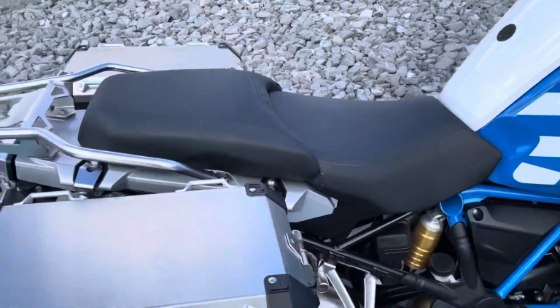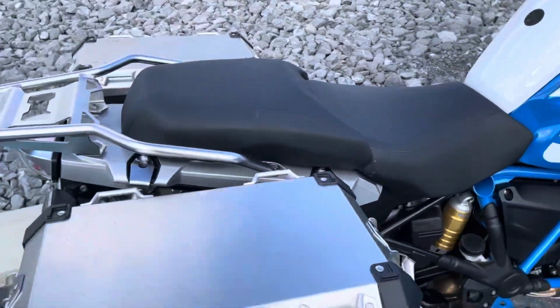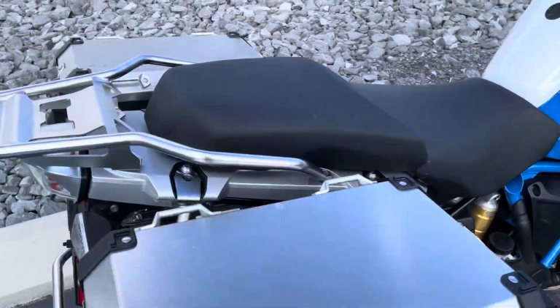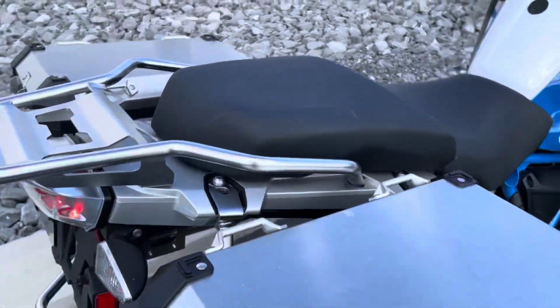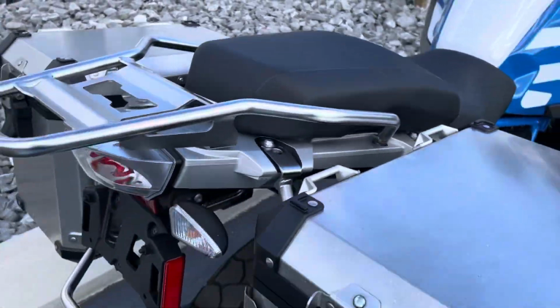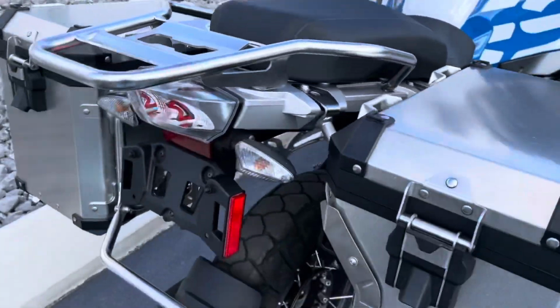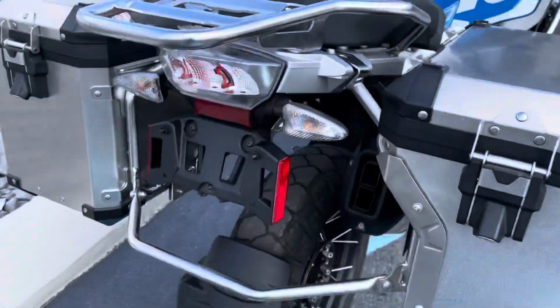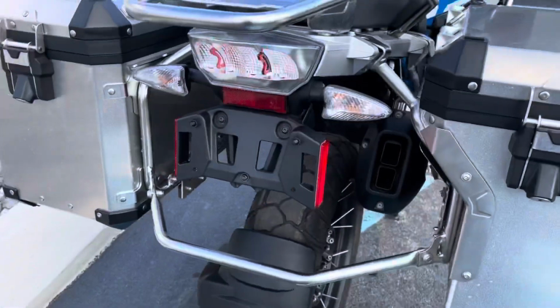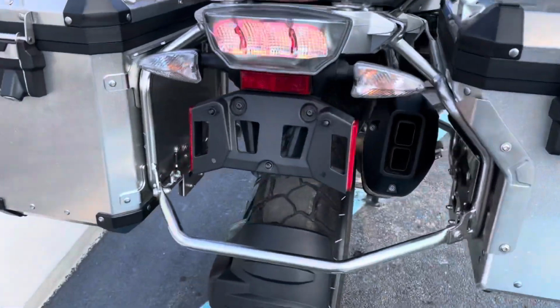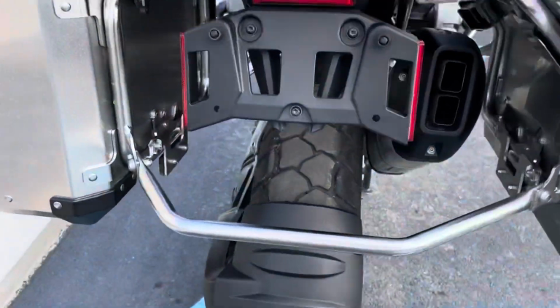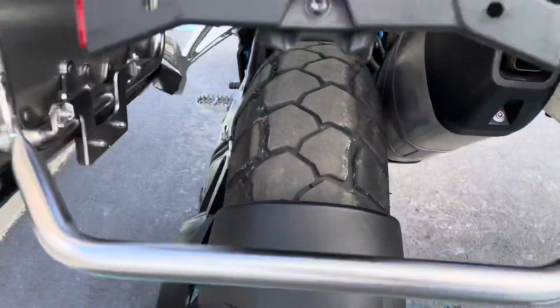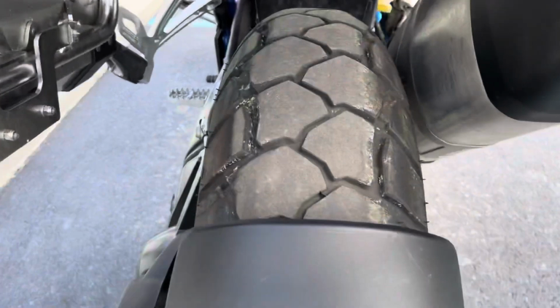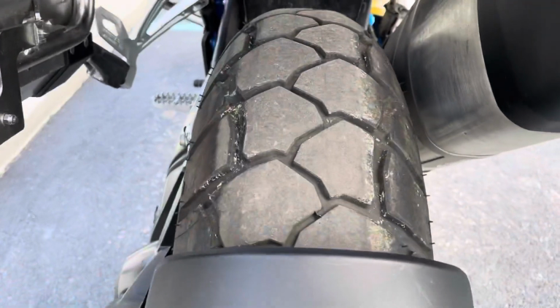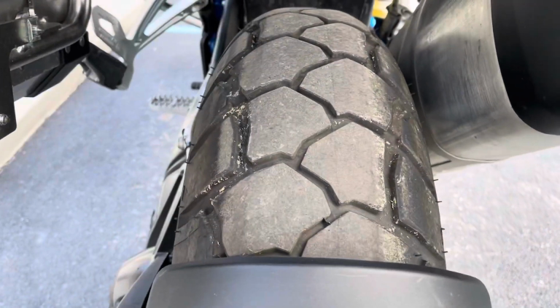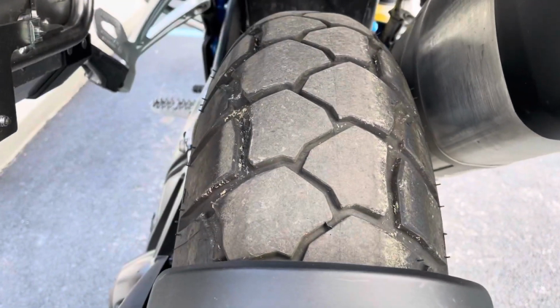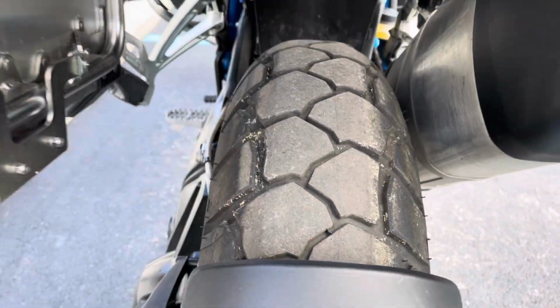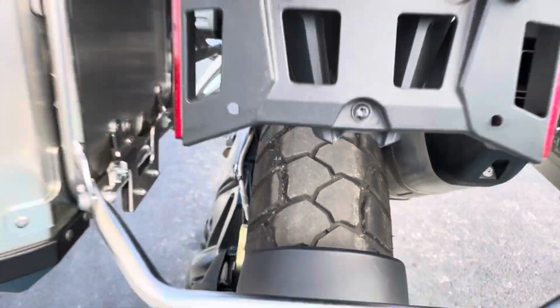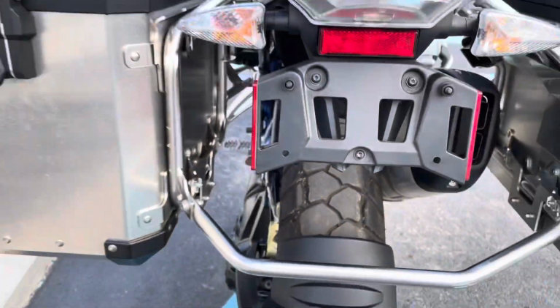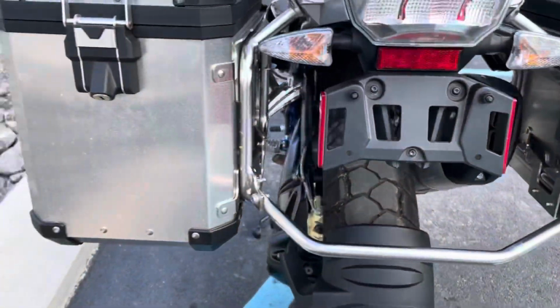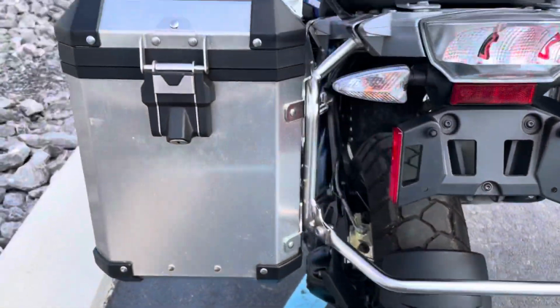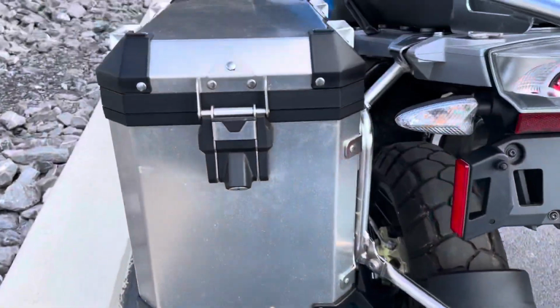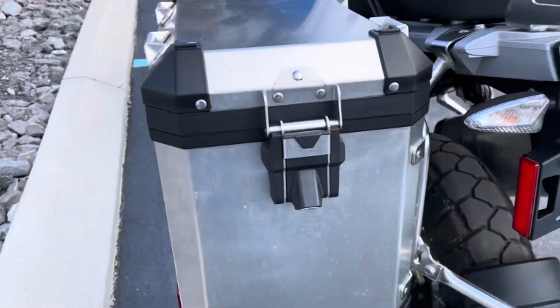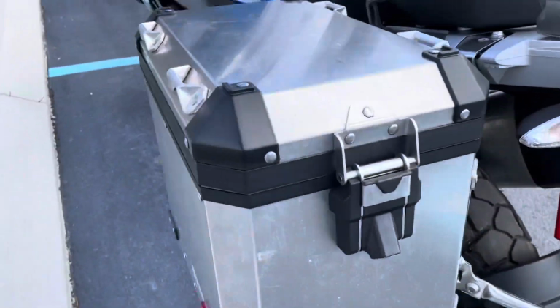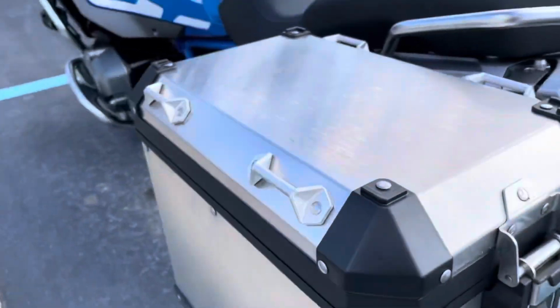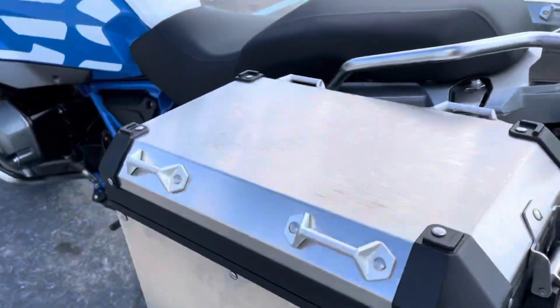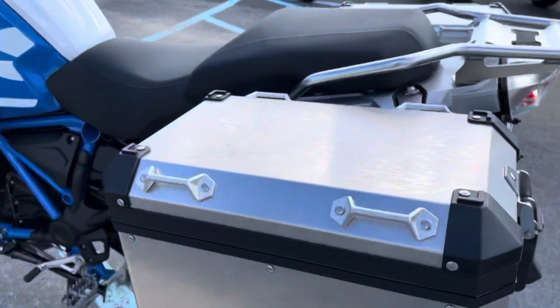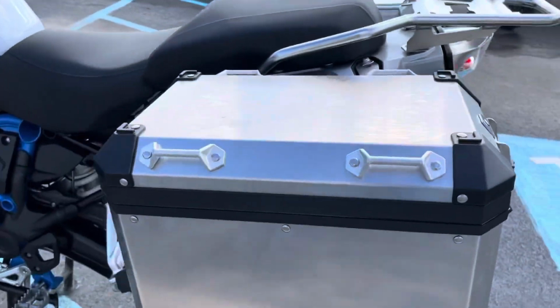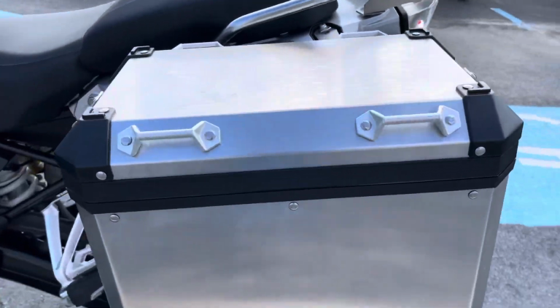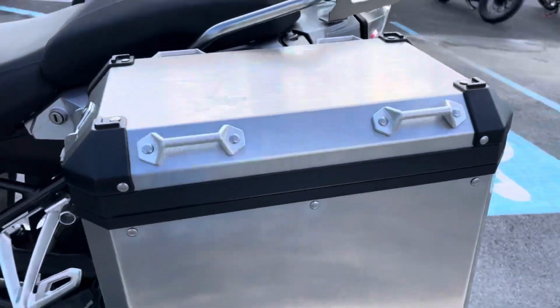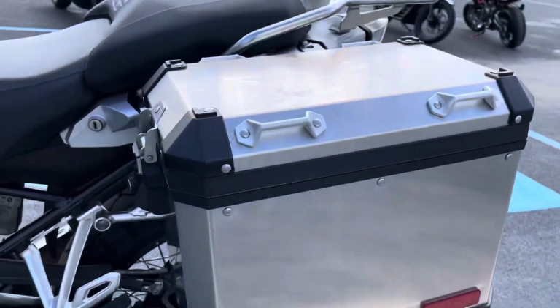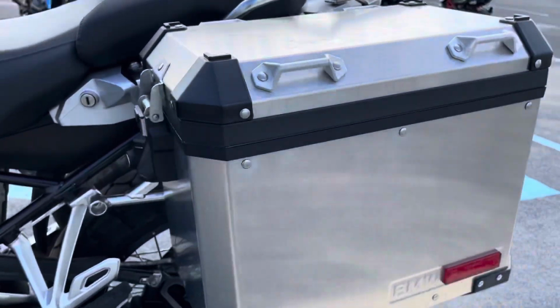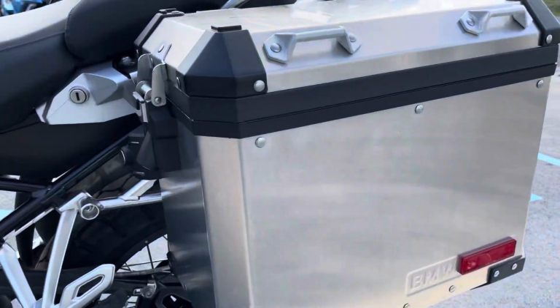Premium package. The rear tire has good life left as well. Left-hand bag is perfect.